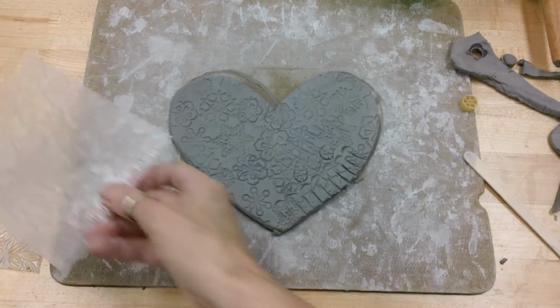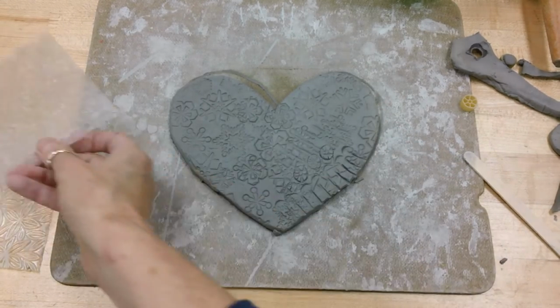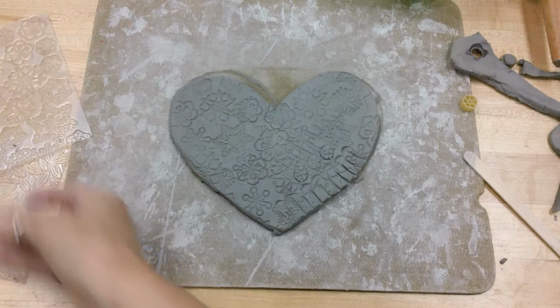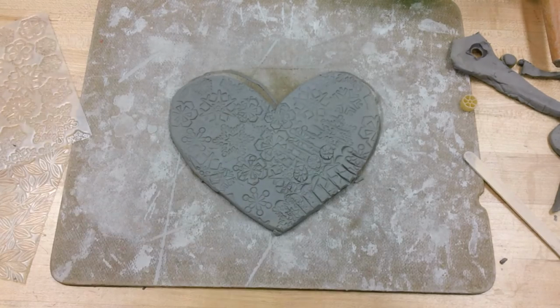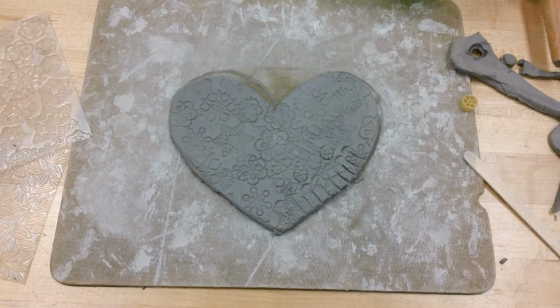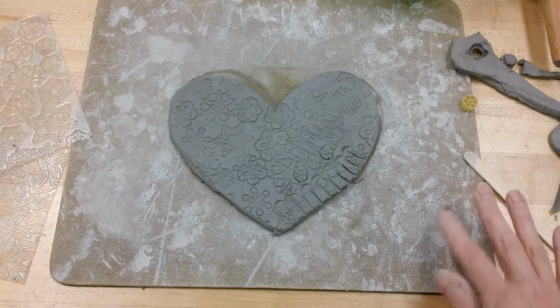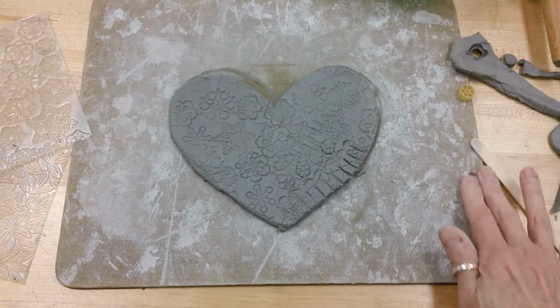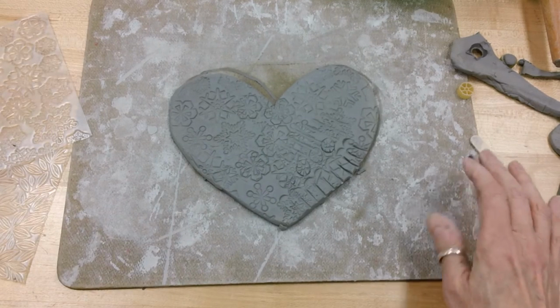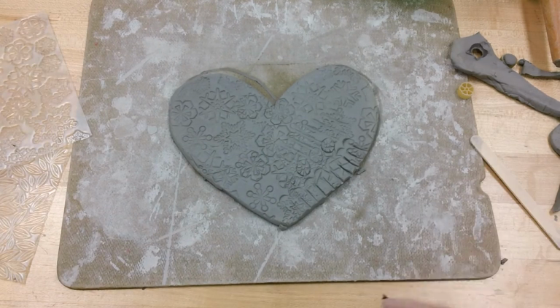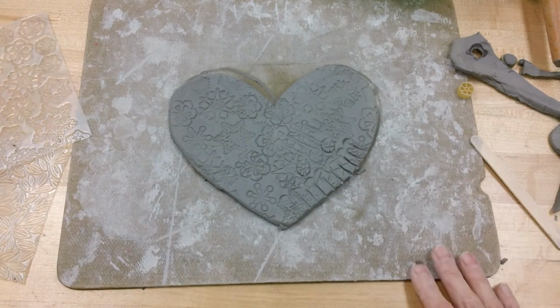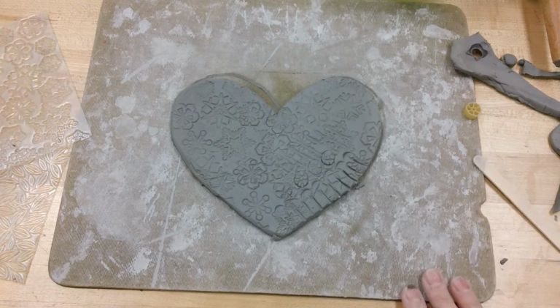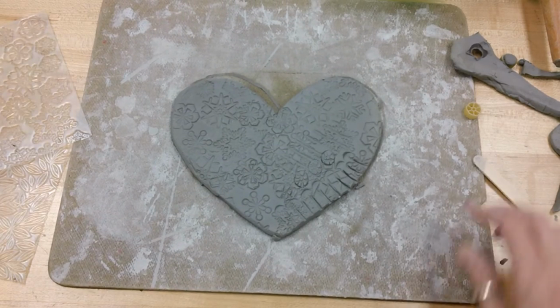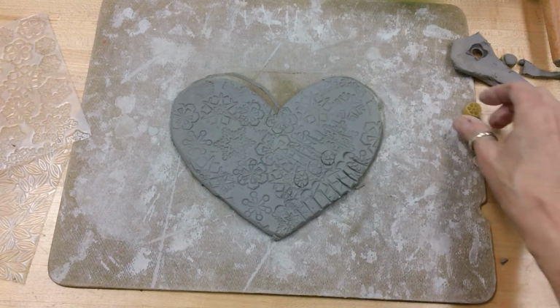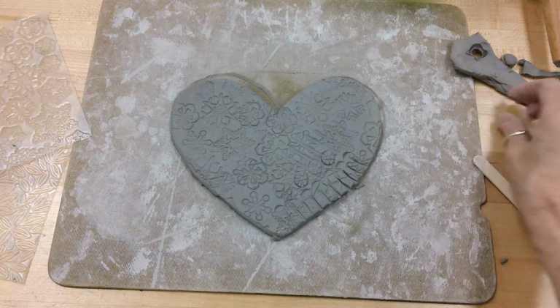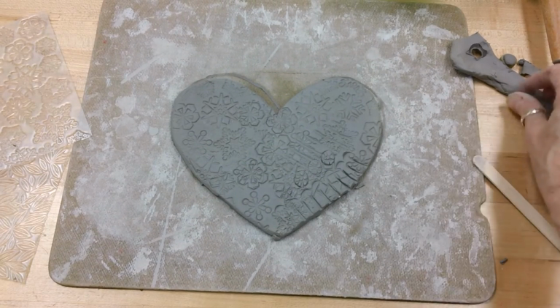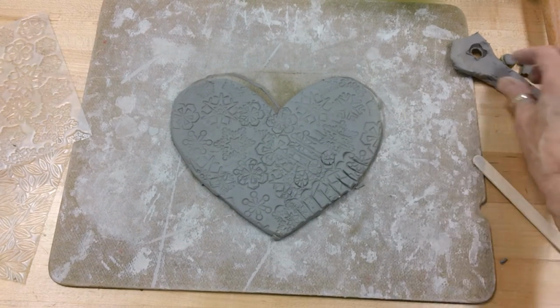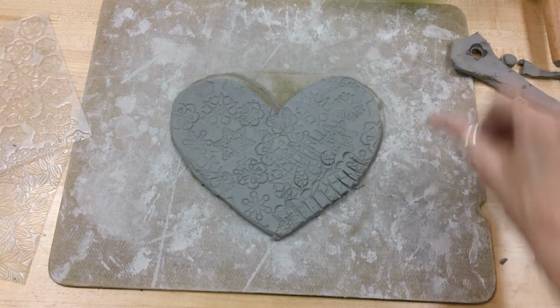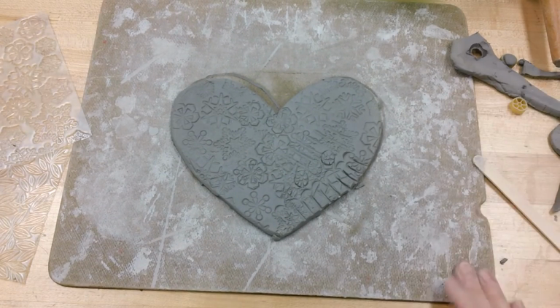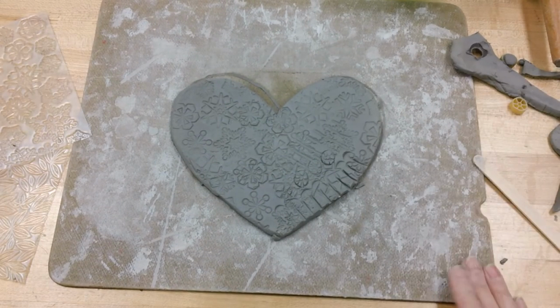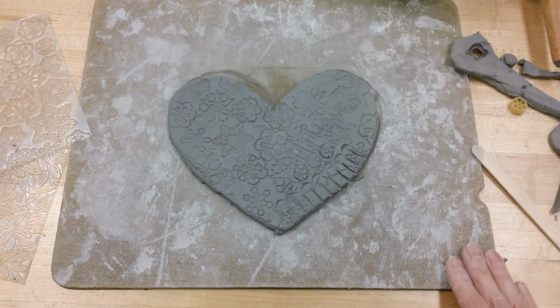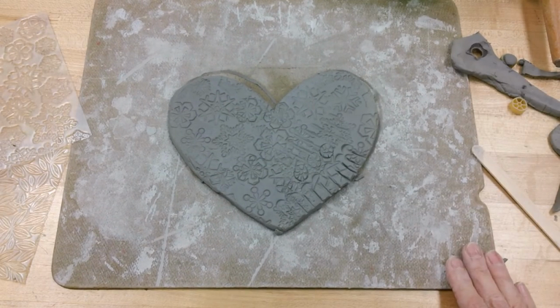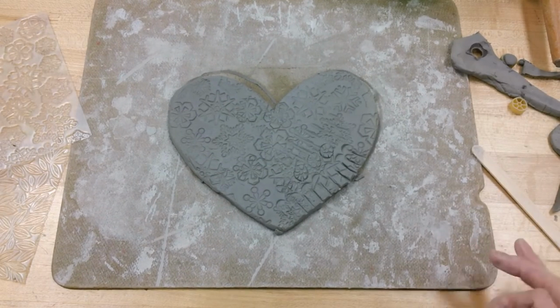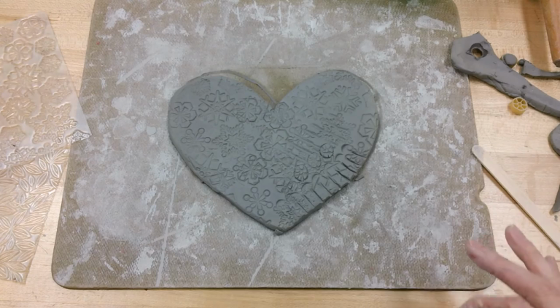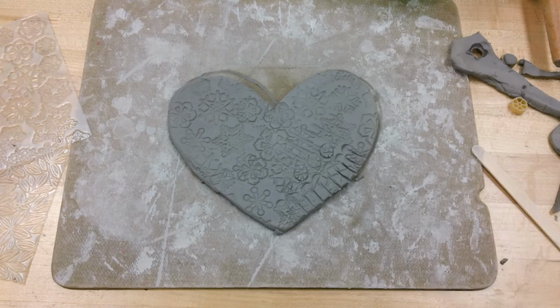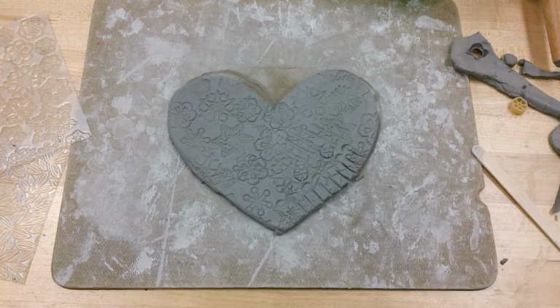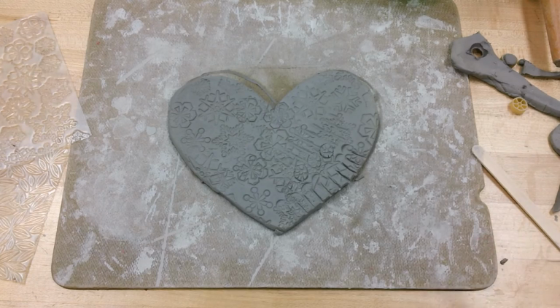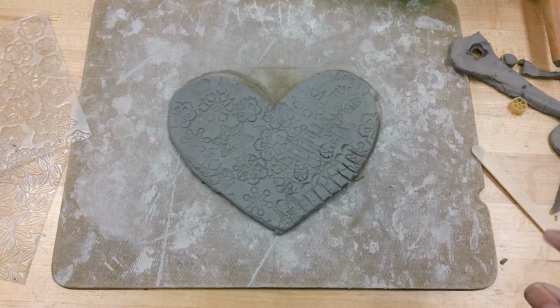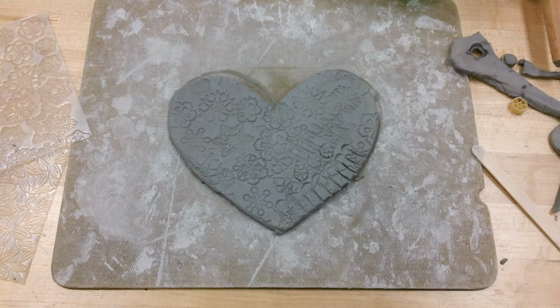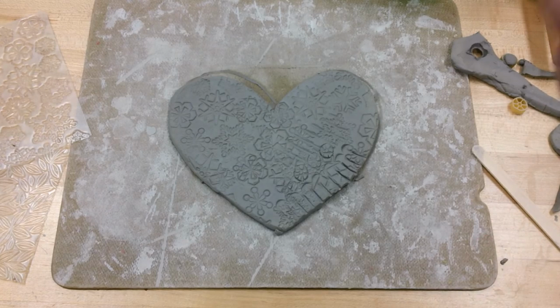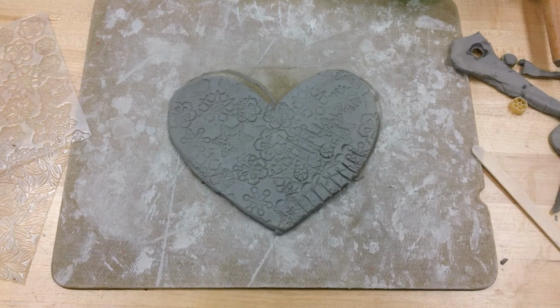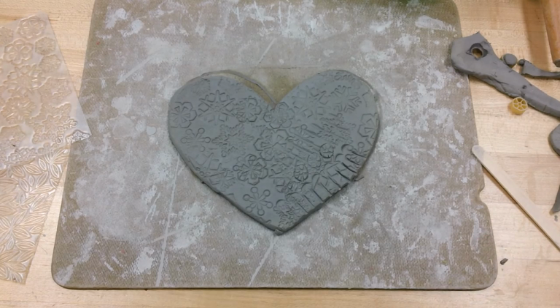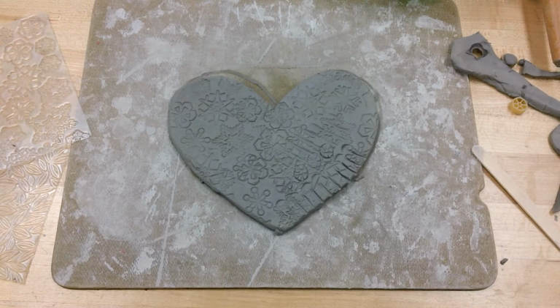And I'm going to end here this video. The next video I'm going to share with you how to make the rosebuds and the leaves.